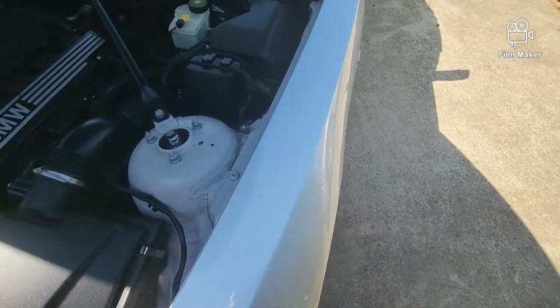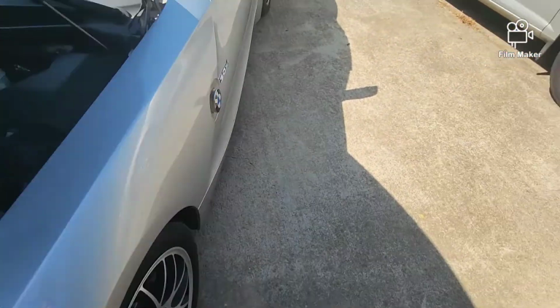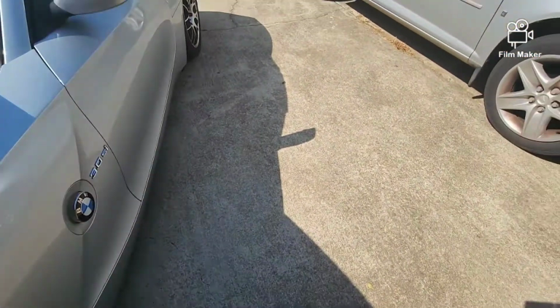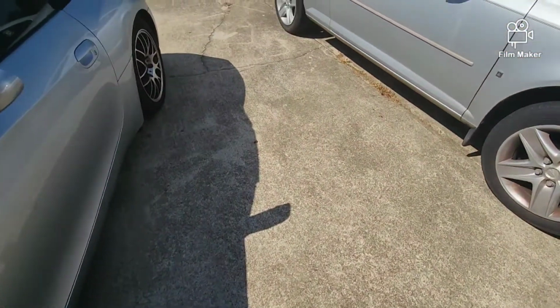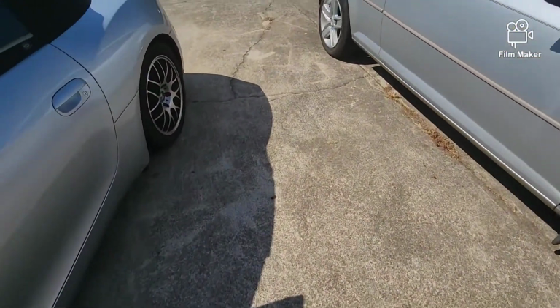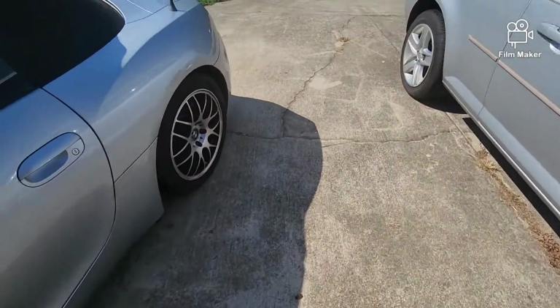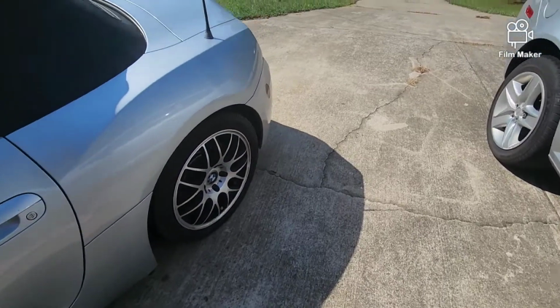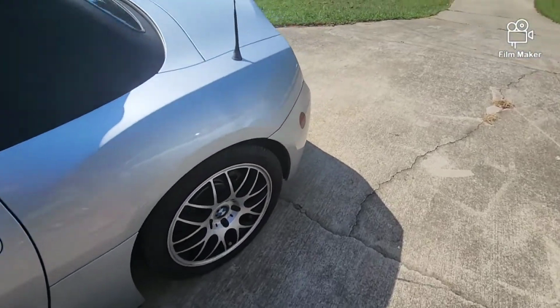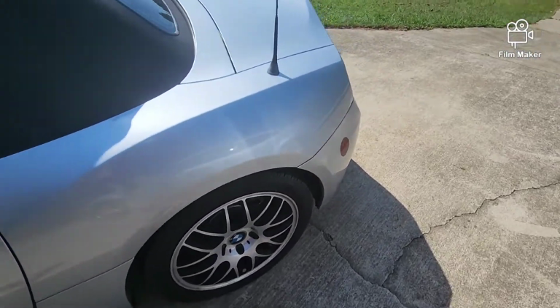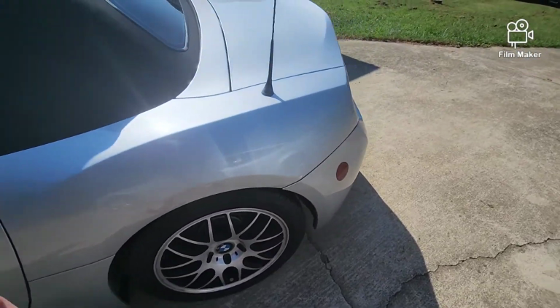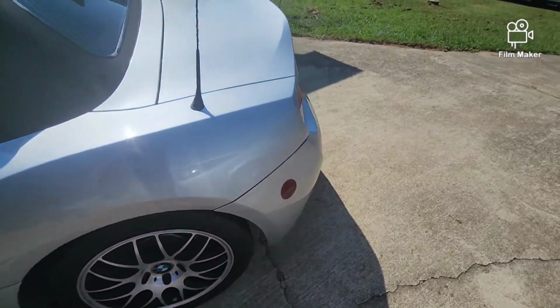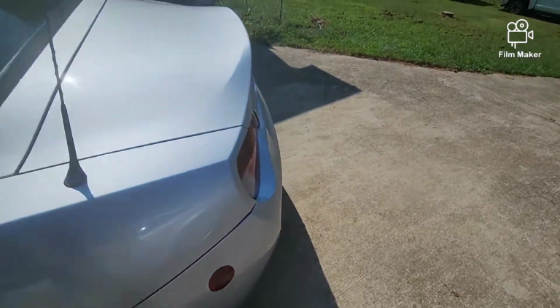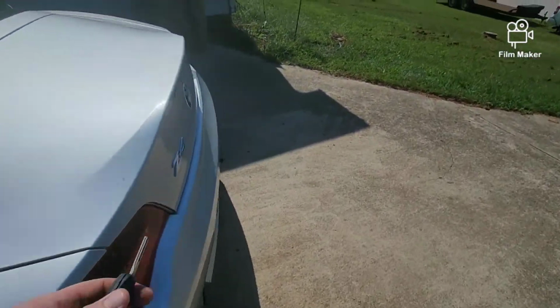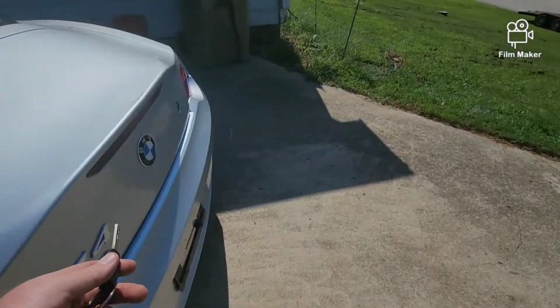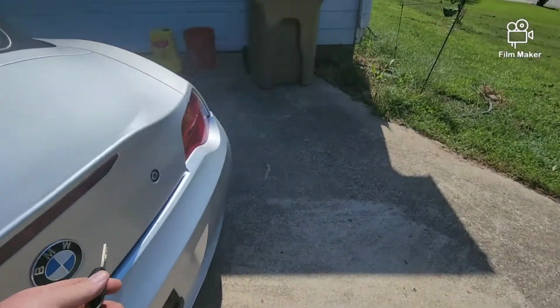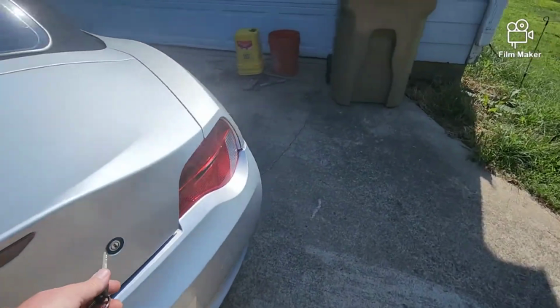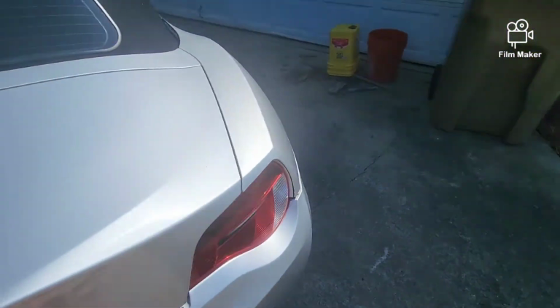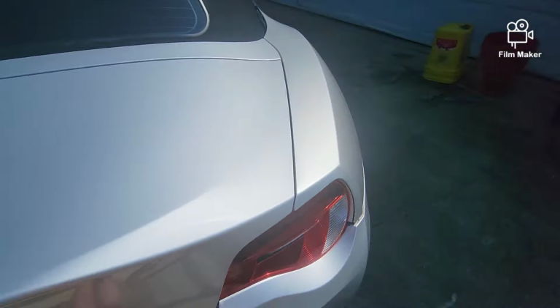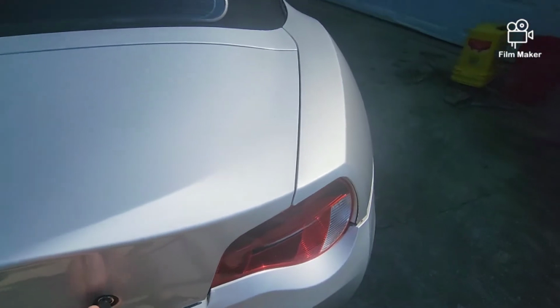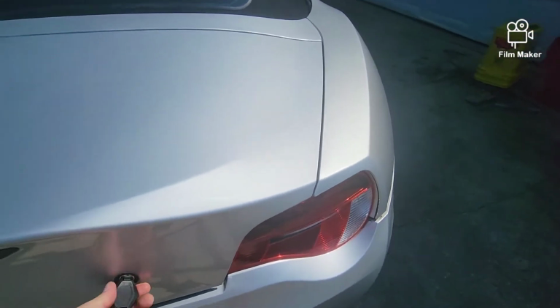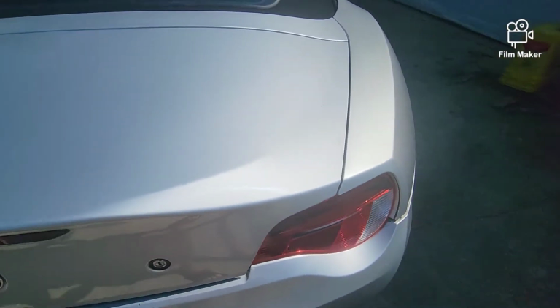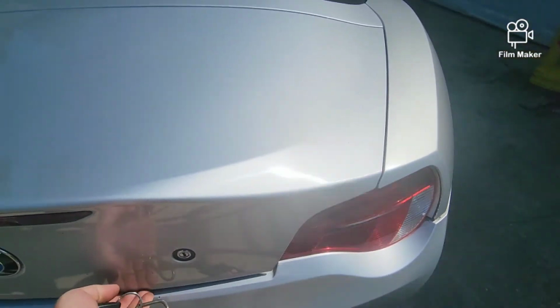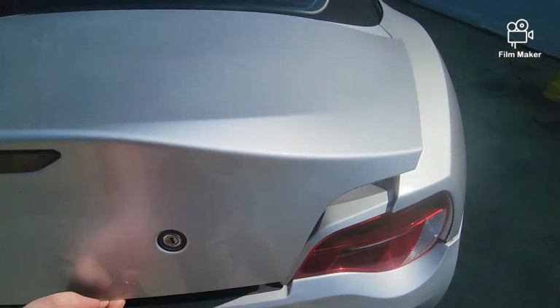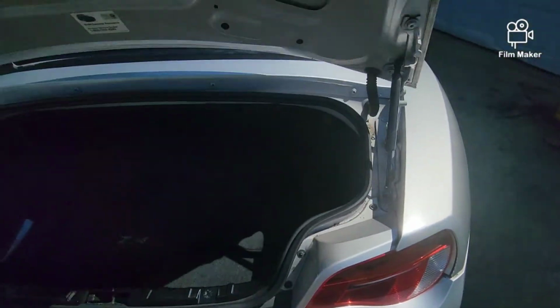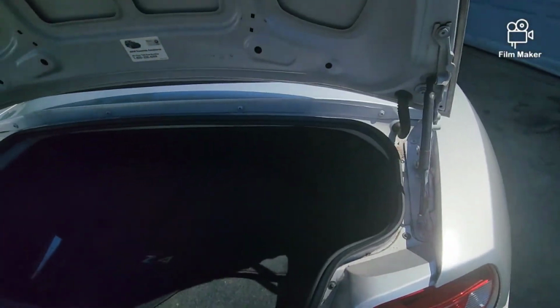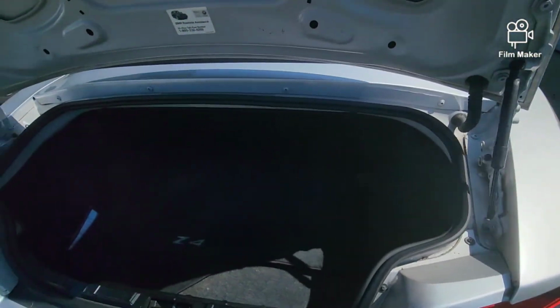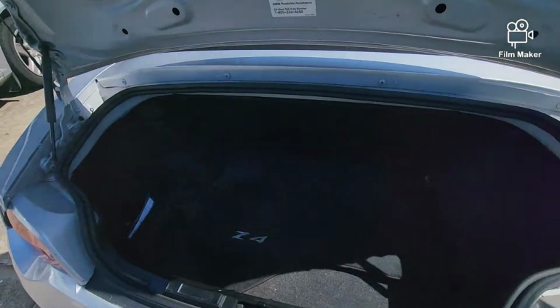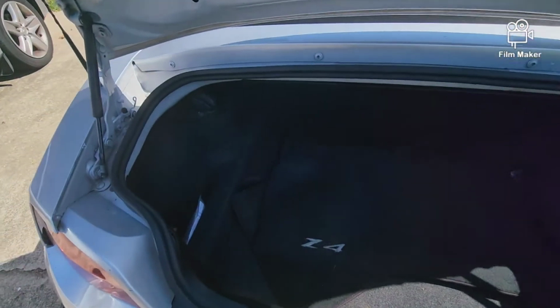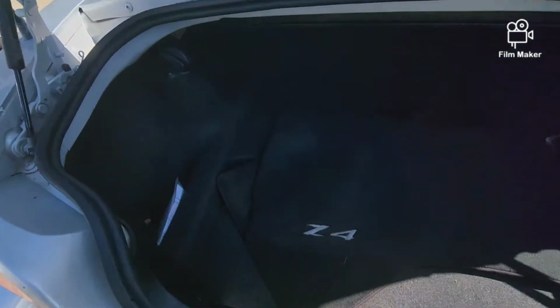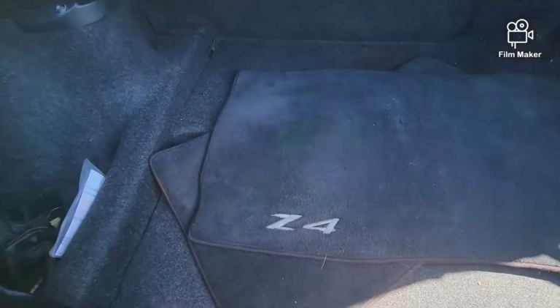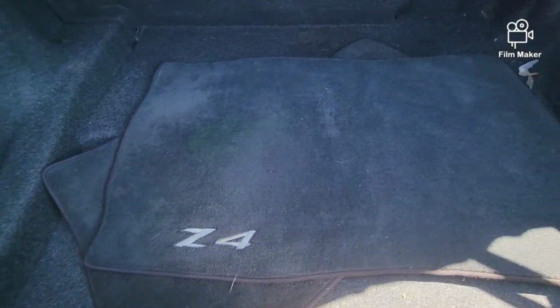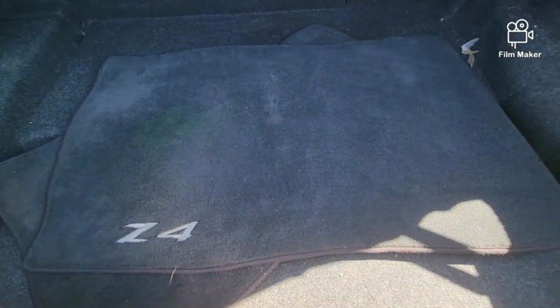I don't know what's on the rear. I know you can open the trunk and all that. It's all back here — formats back there and all that.